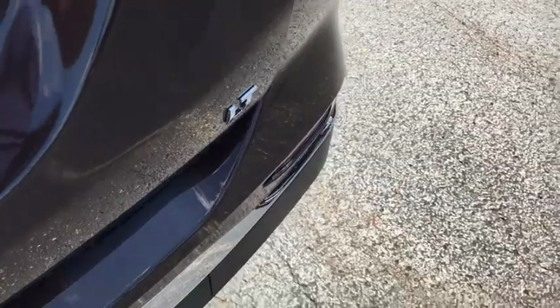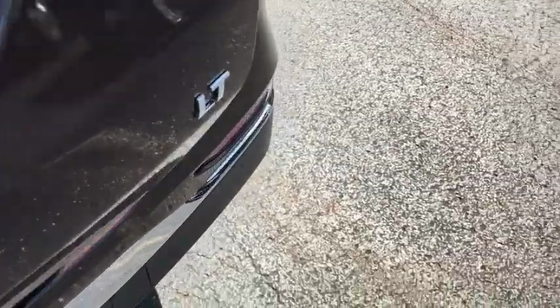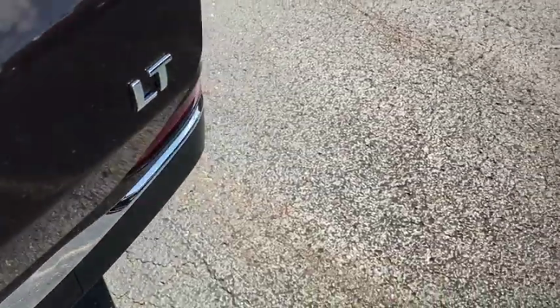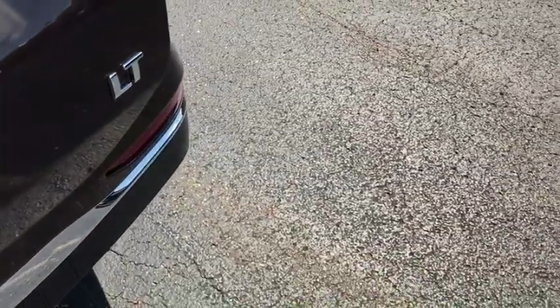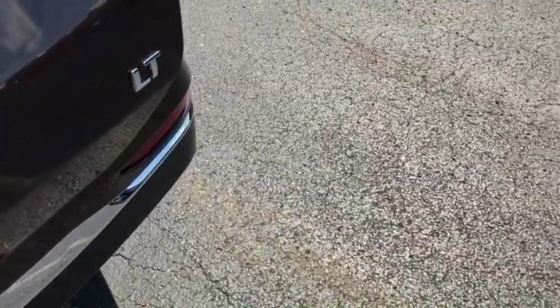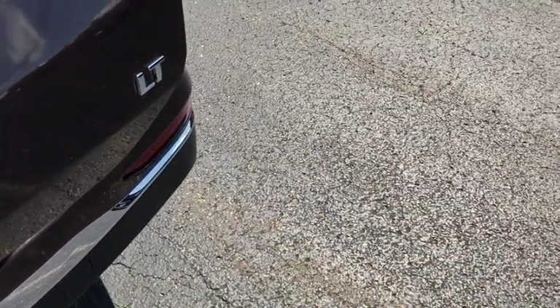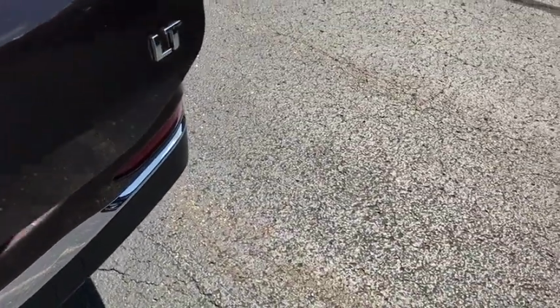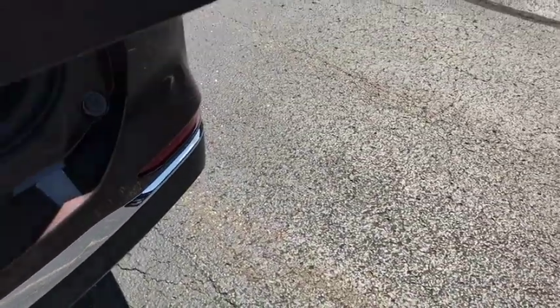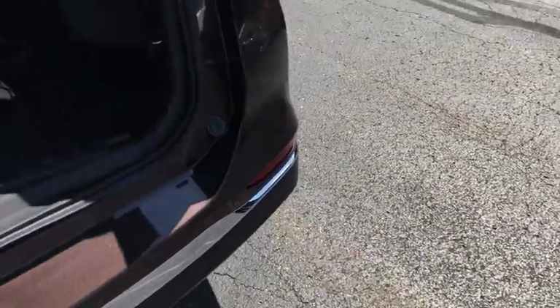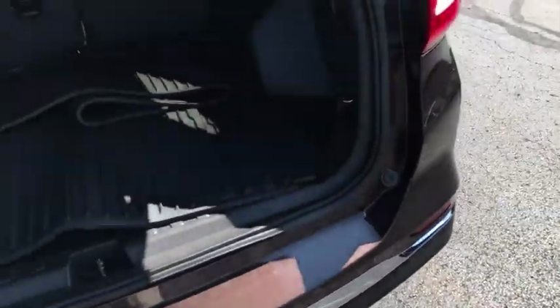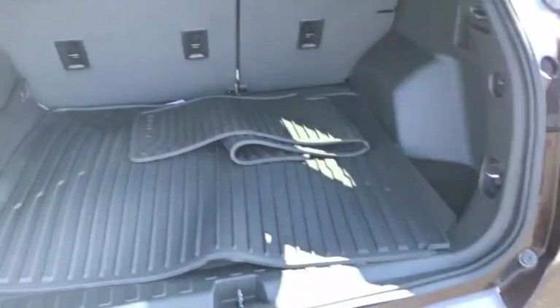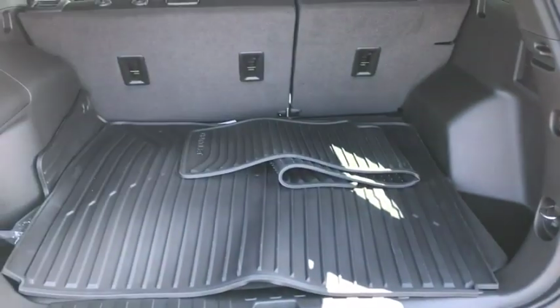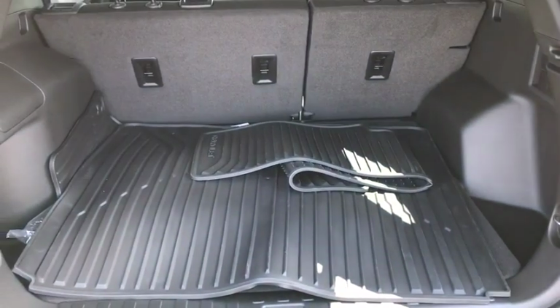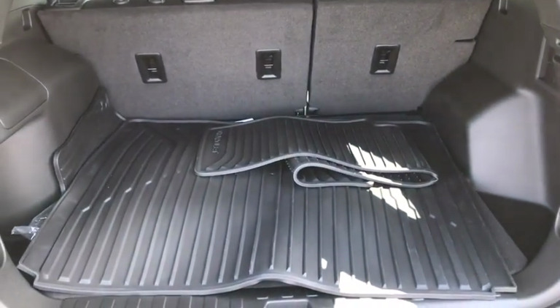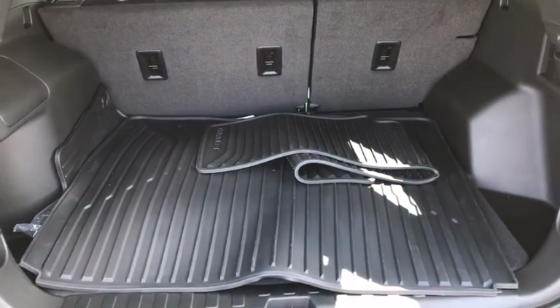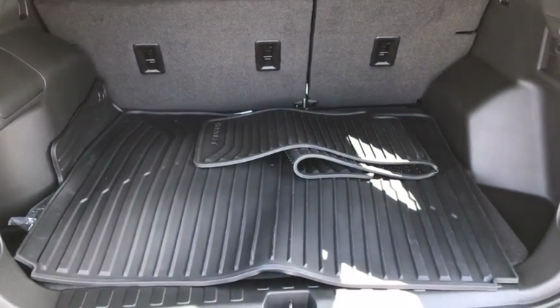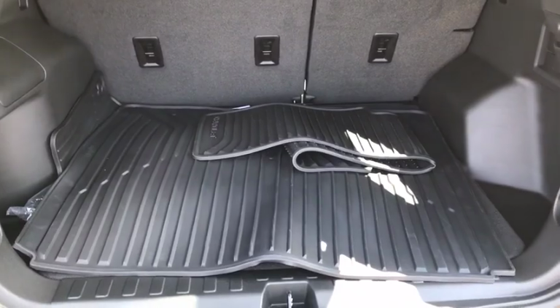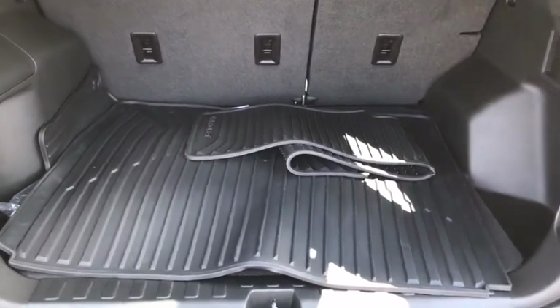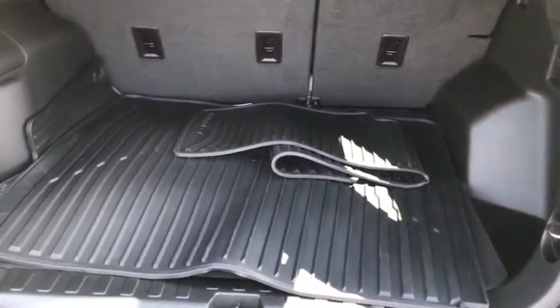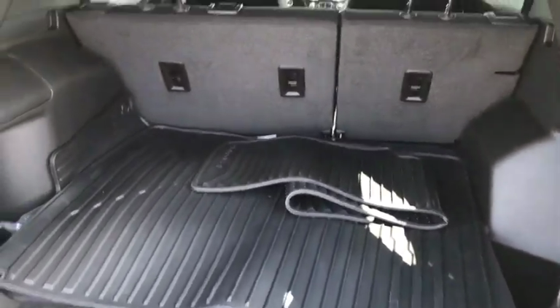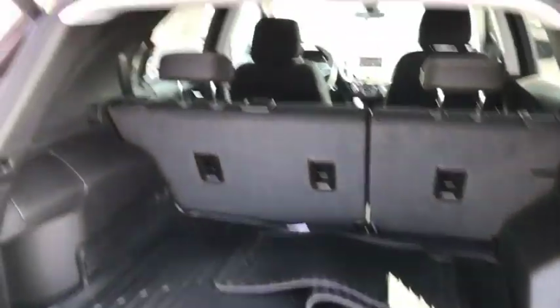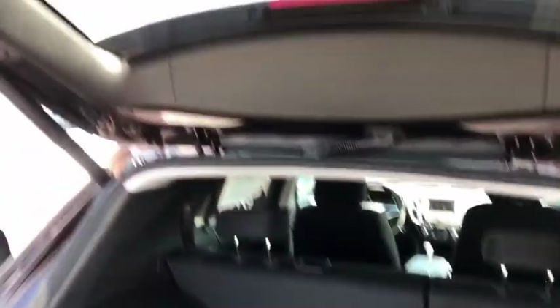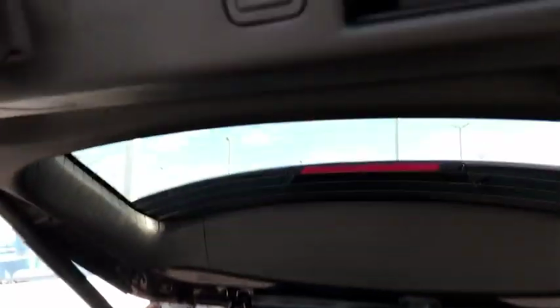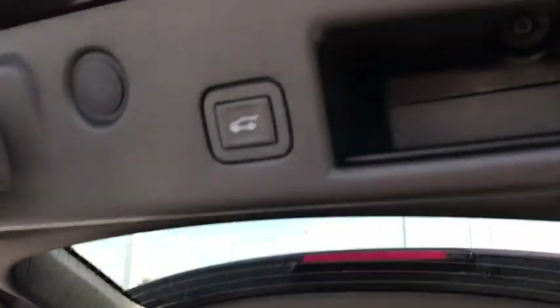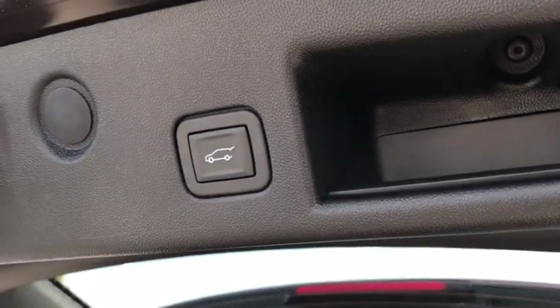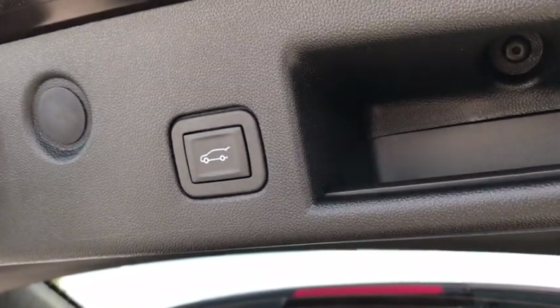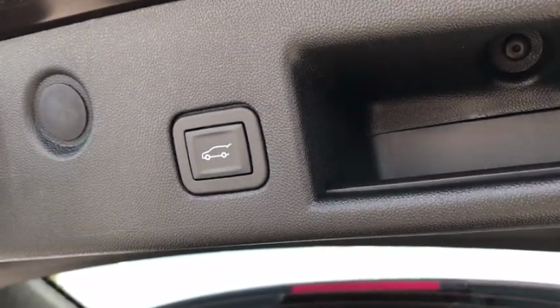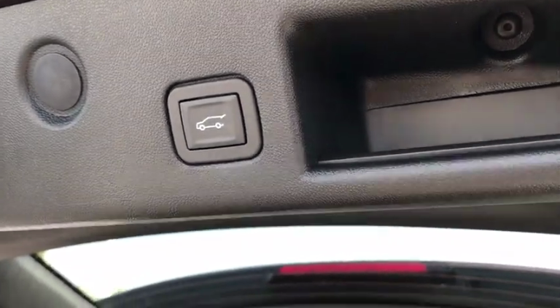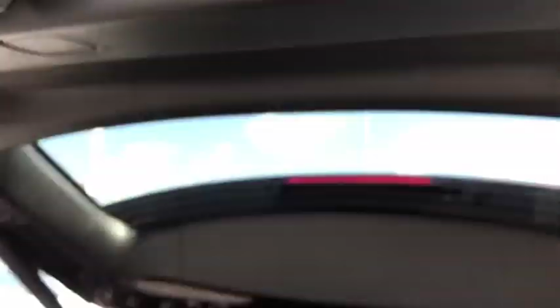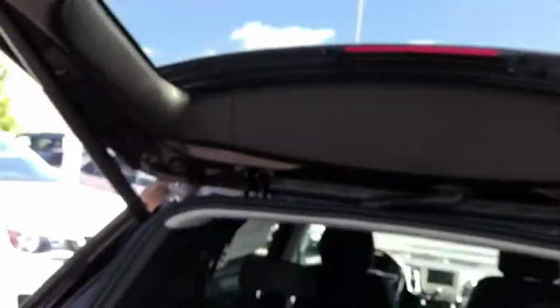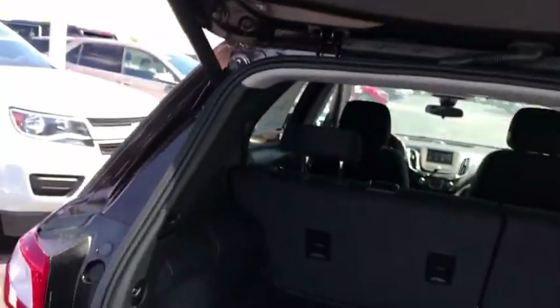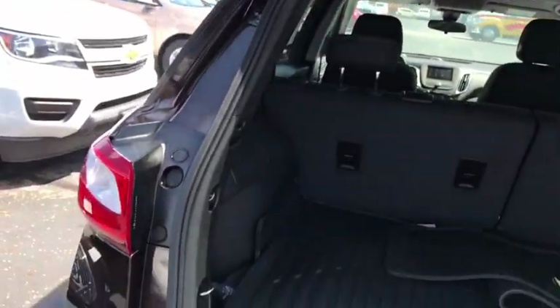Heated front driver and passenger seat, compass, trip computer, power windows, security system, rear window defroster, cargo mat, tachometer, remote keyless entry.